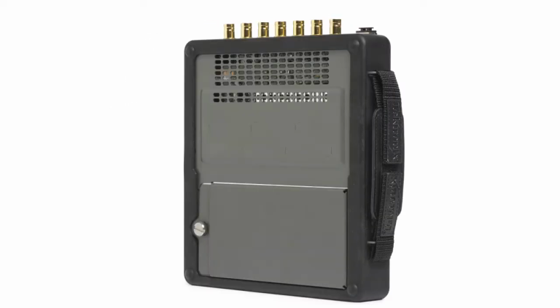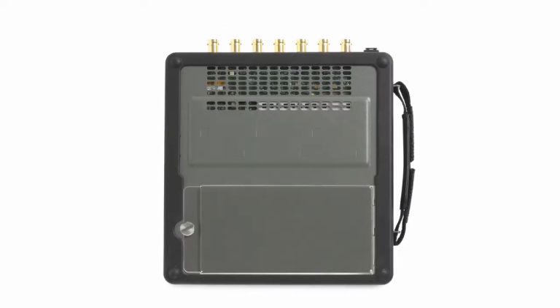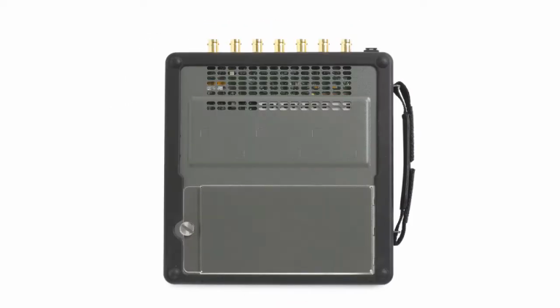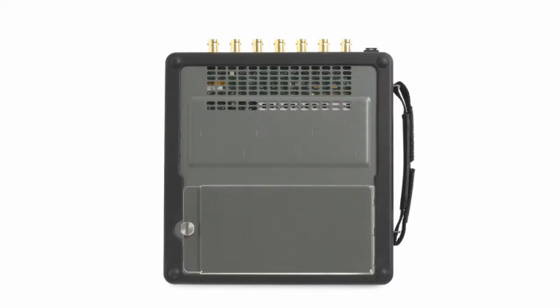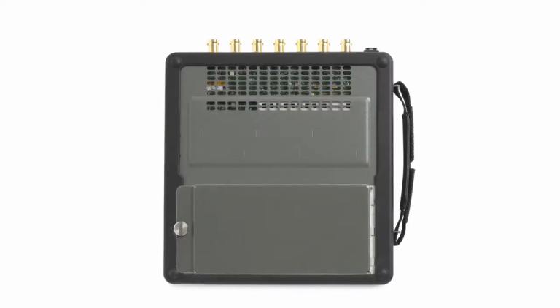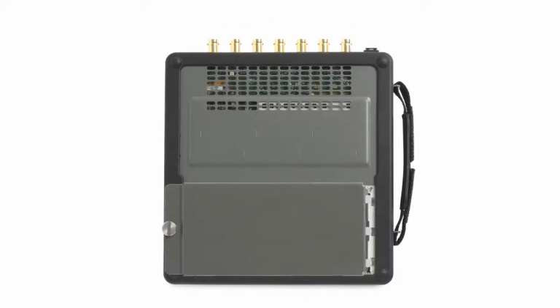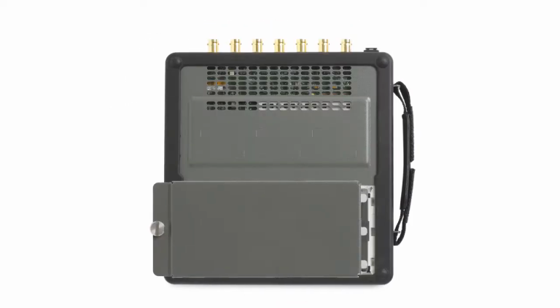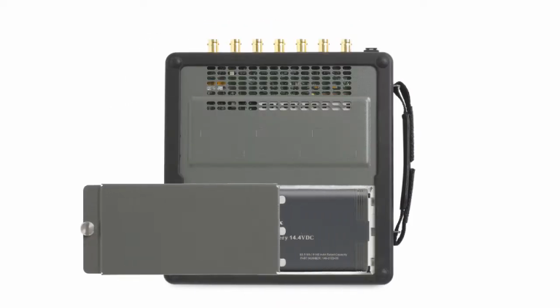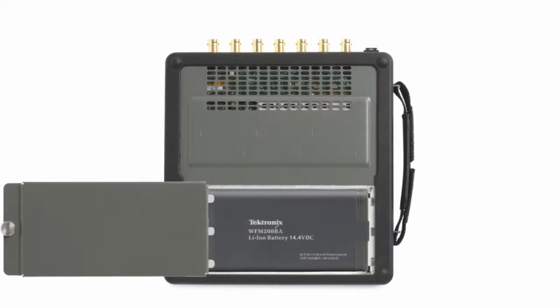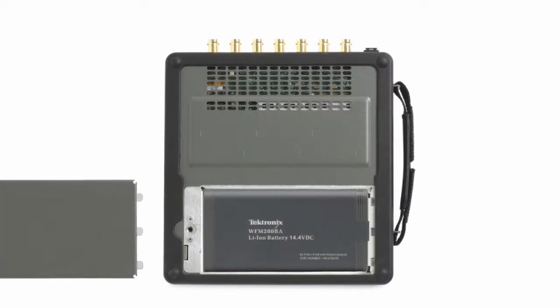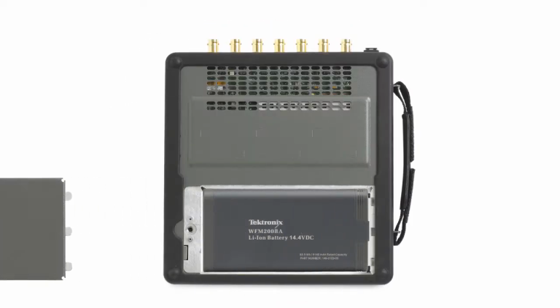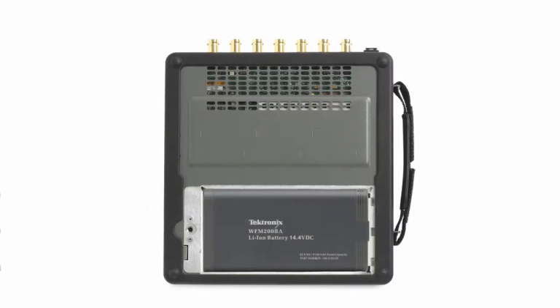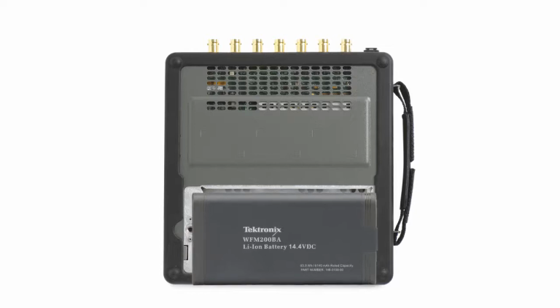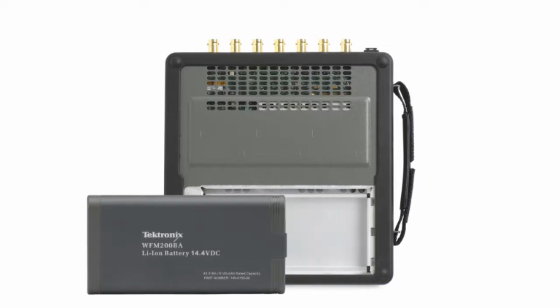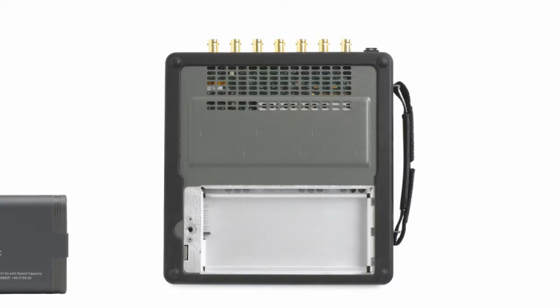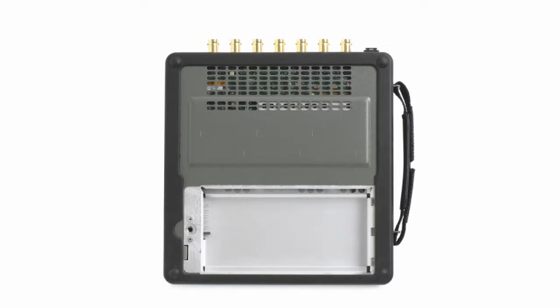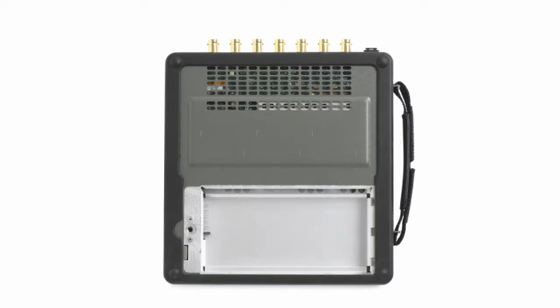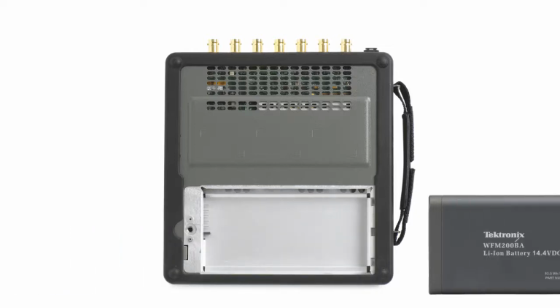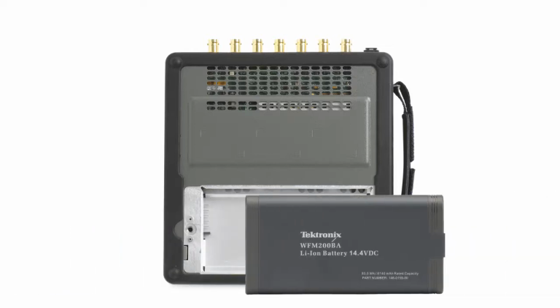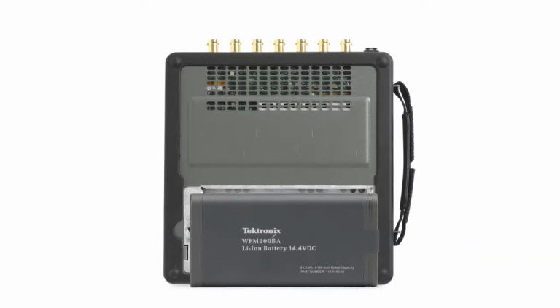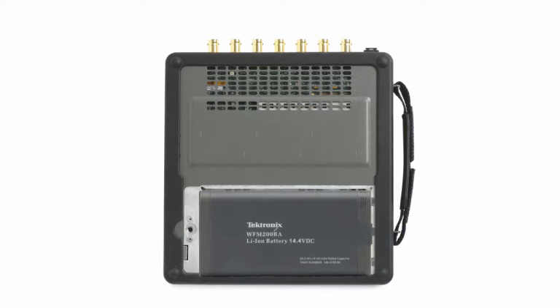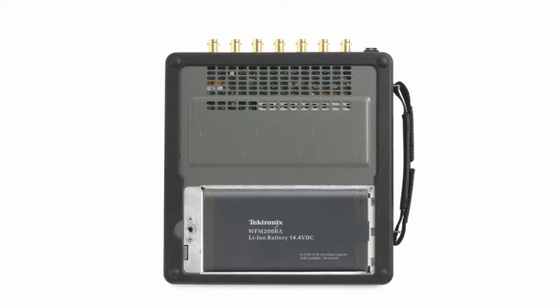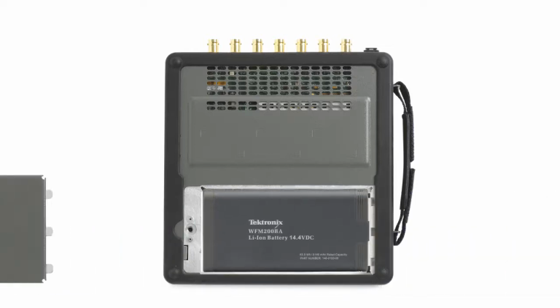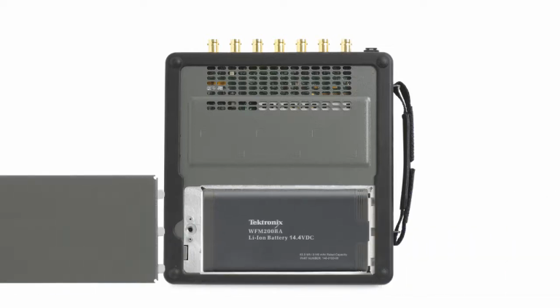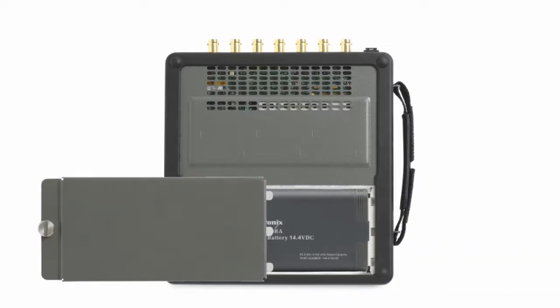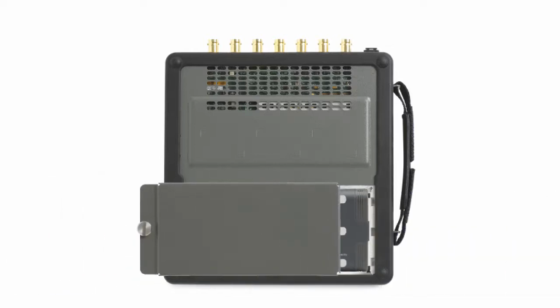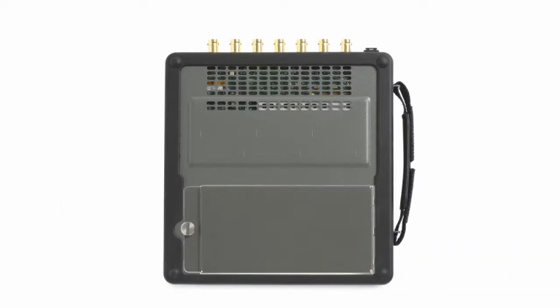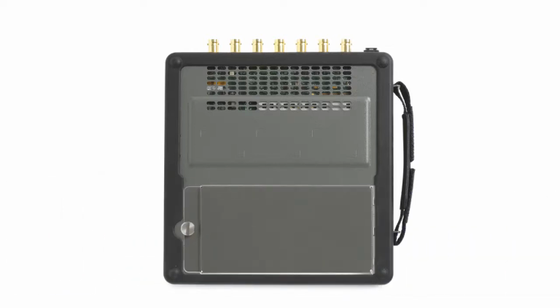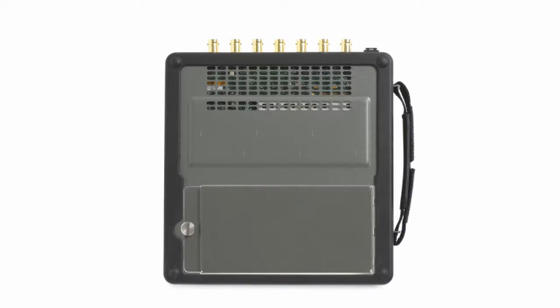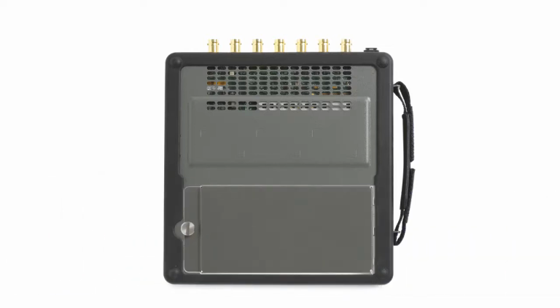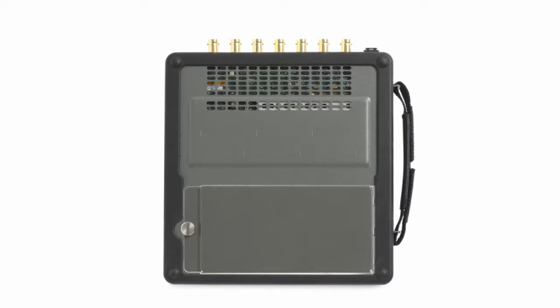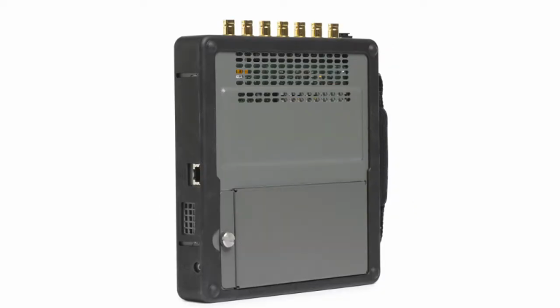On a portable product, it is important to have a battery that can be easily replaced and can allow one battery to be charging while another battery is in use.